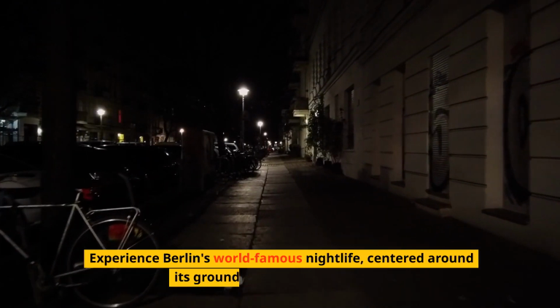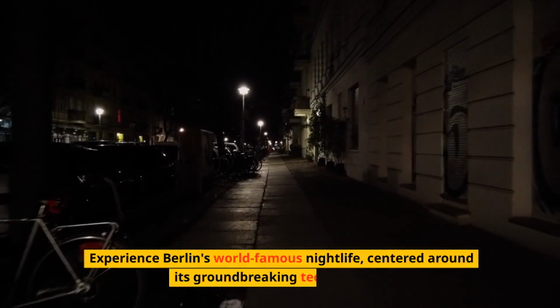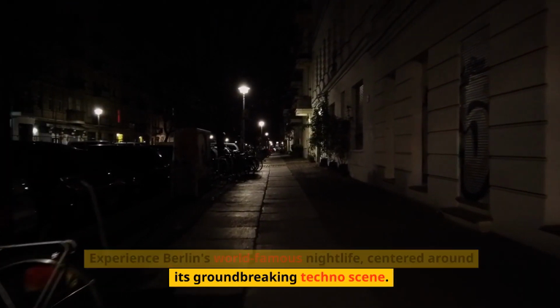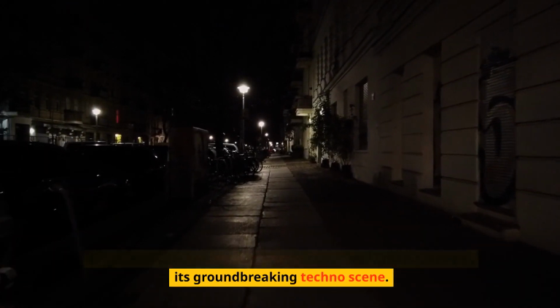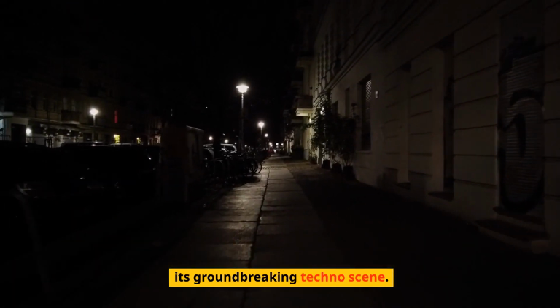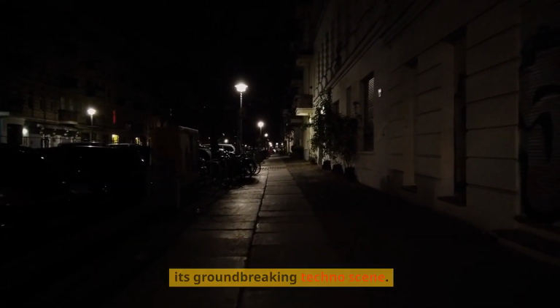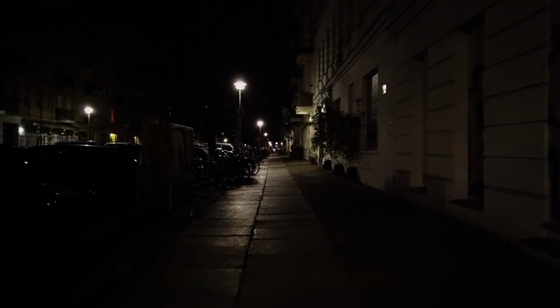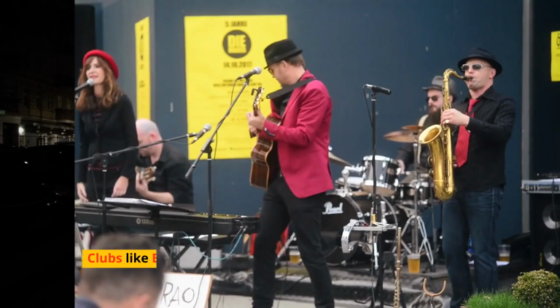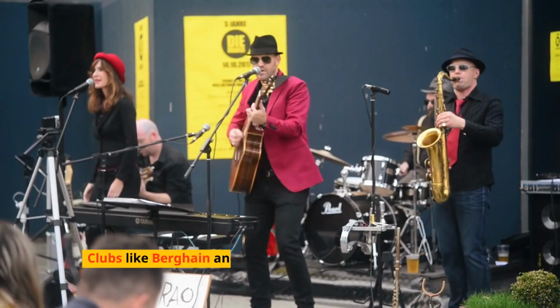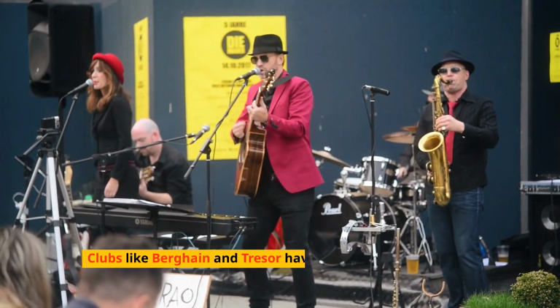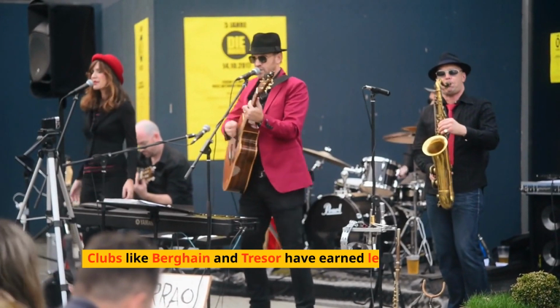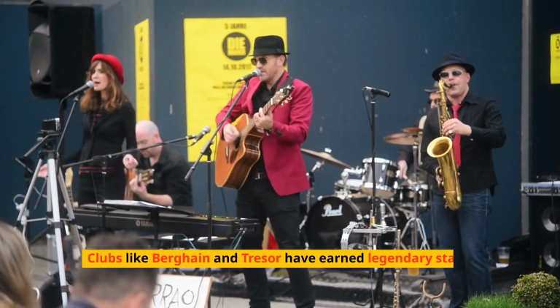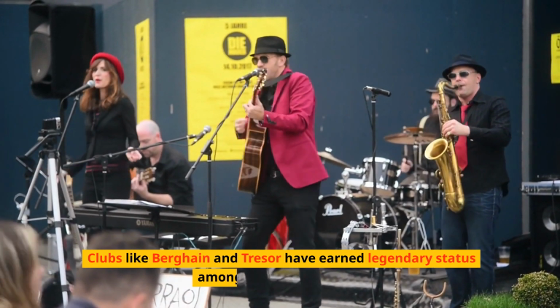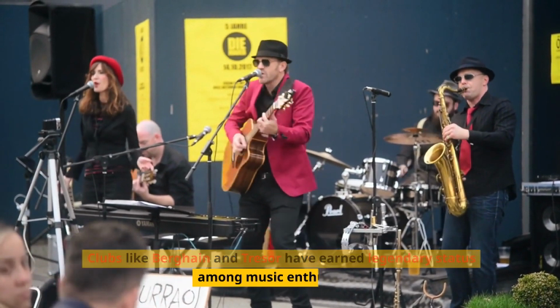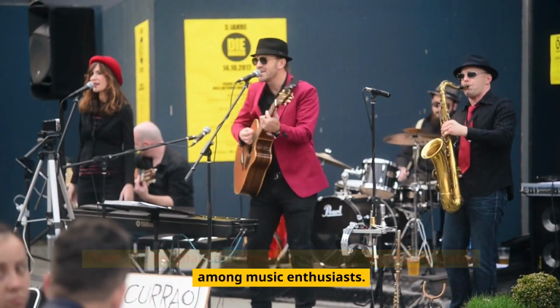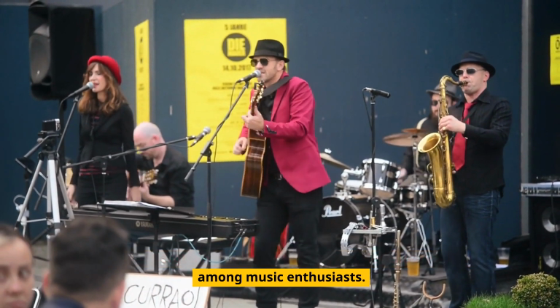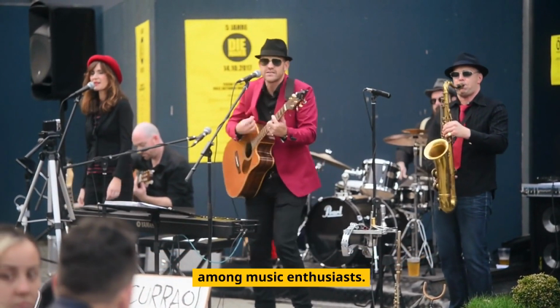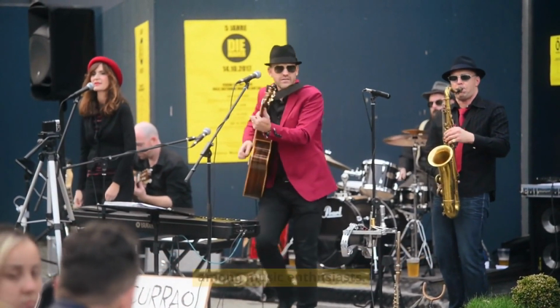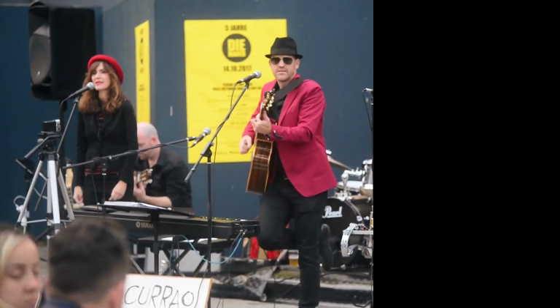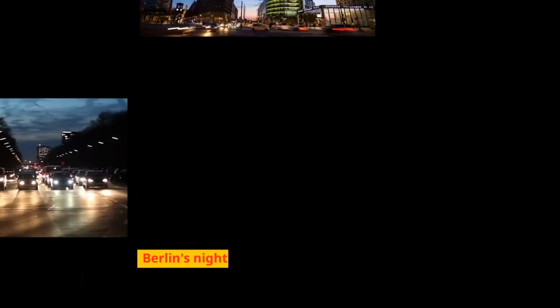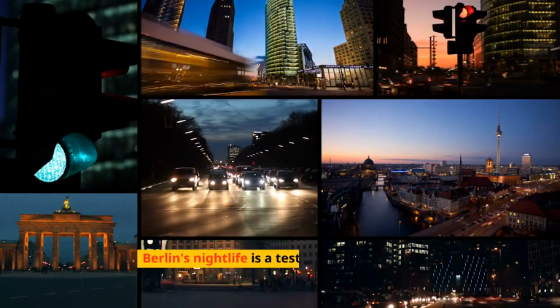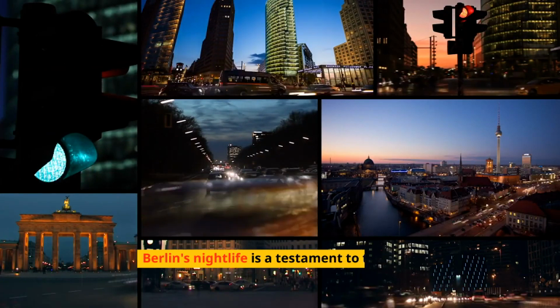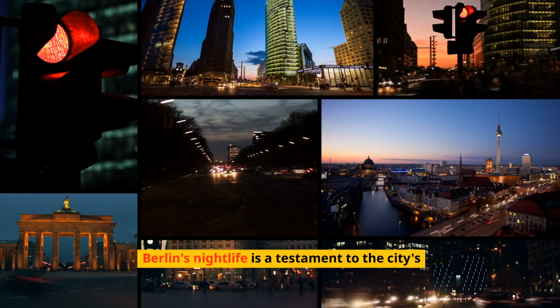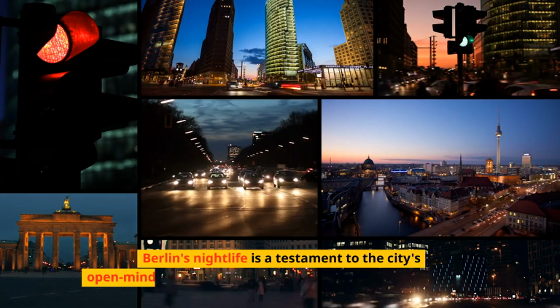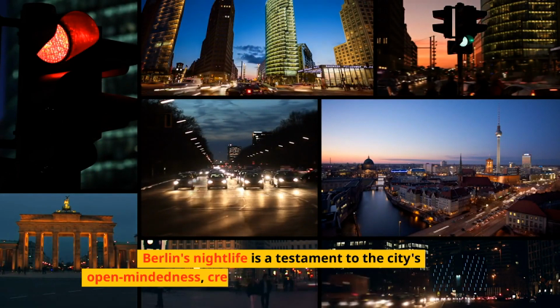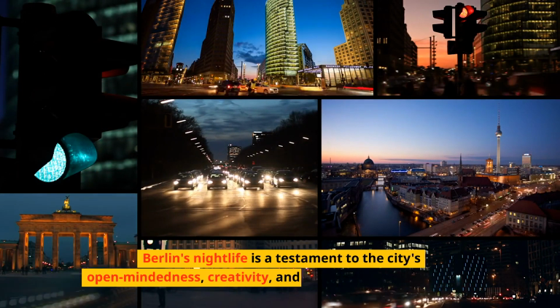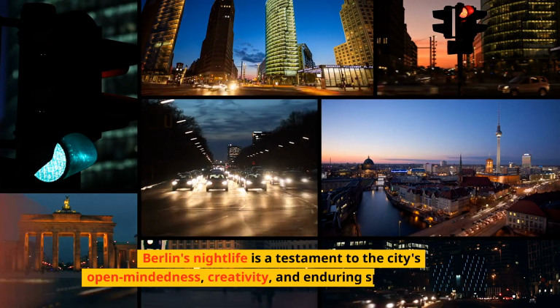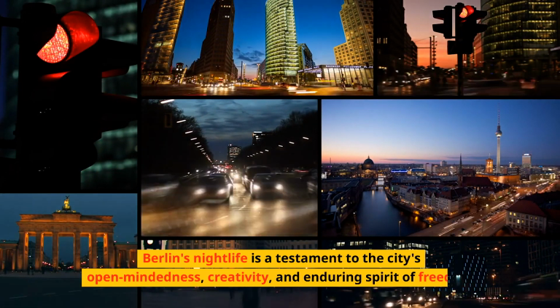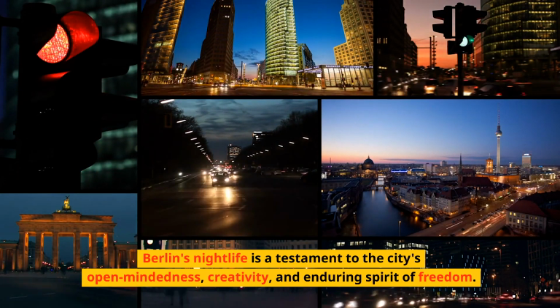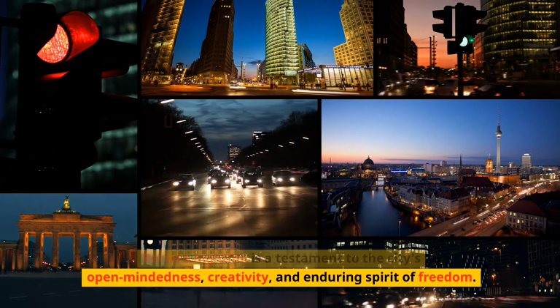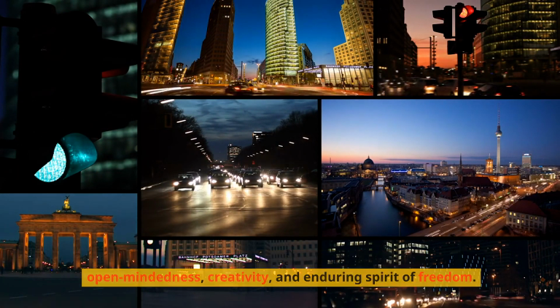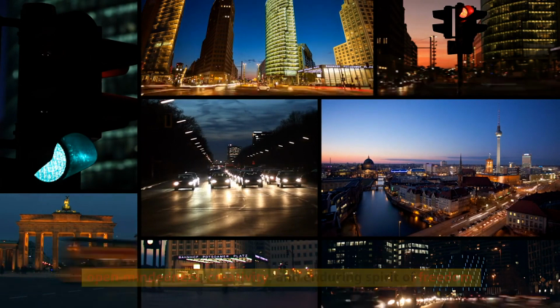Experience Berlin's world-famous nightlife, centered around its groundbreaking techno scene. Clubs like Berghain and Tresor have earned legendary status among music enthusiasts. Berlin's nightlife is a testament to the city's open-mindedness, creativity, and enduring spirit of freedom.